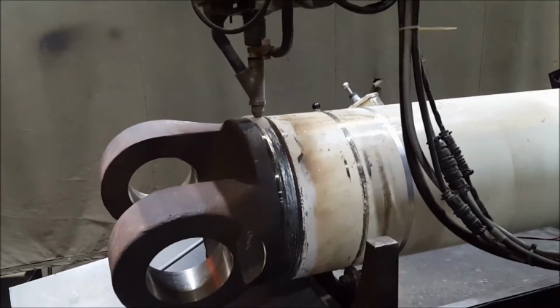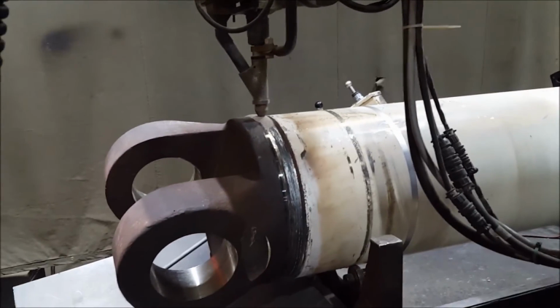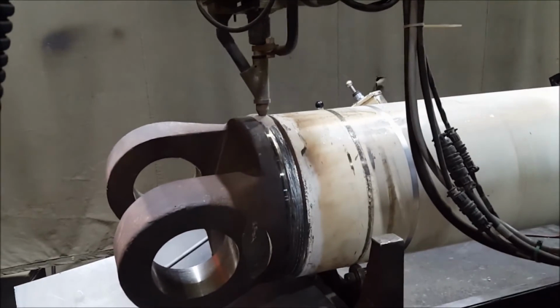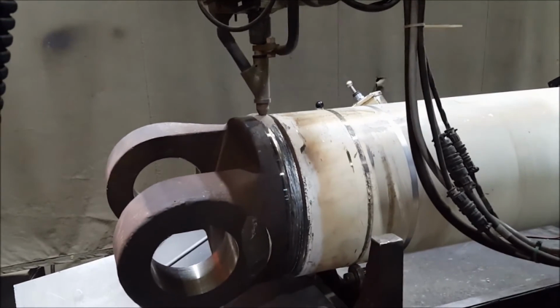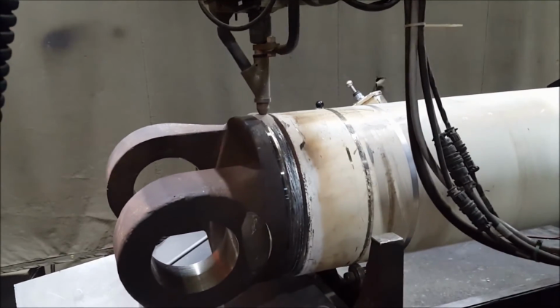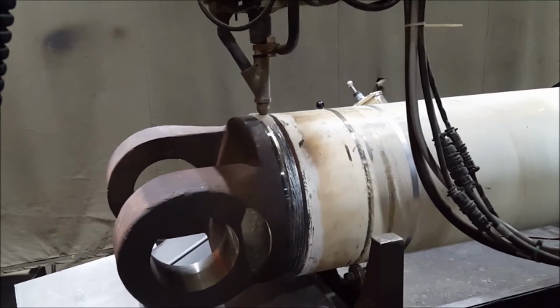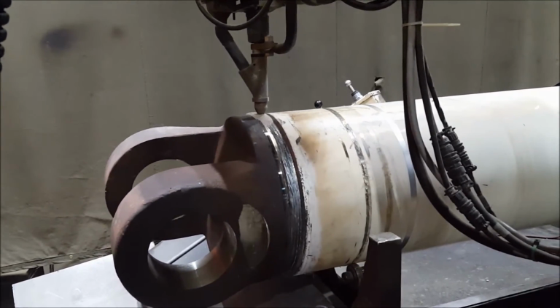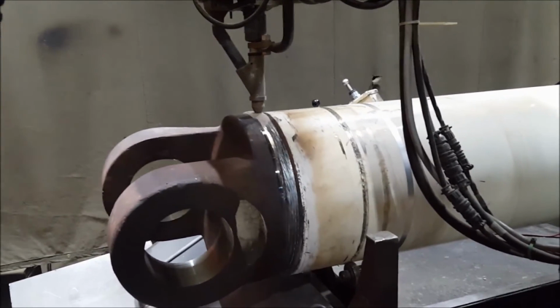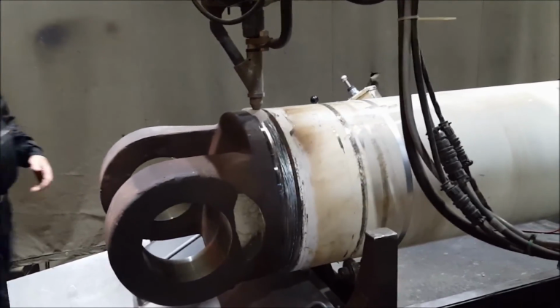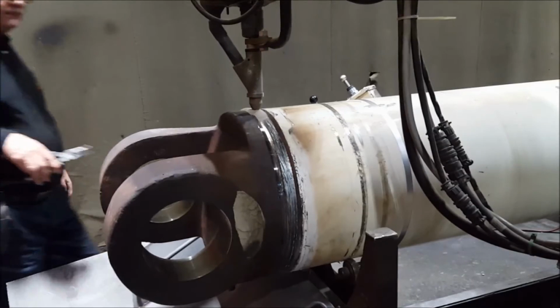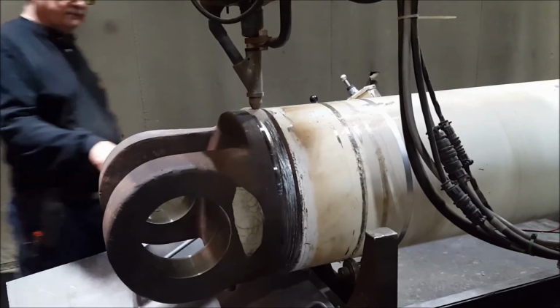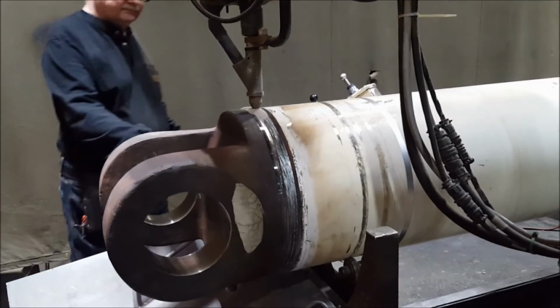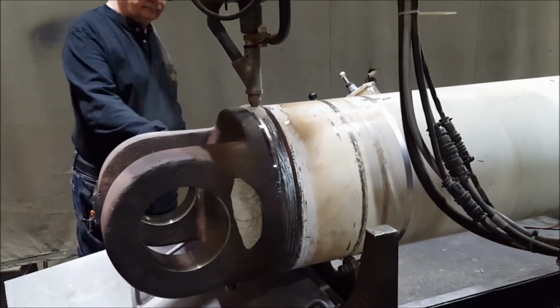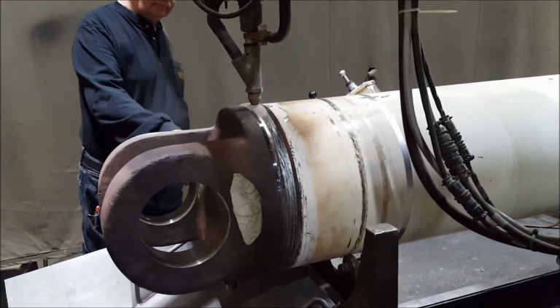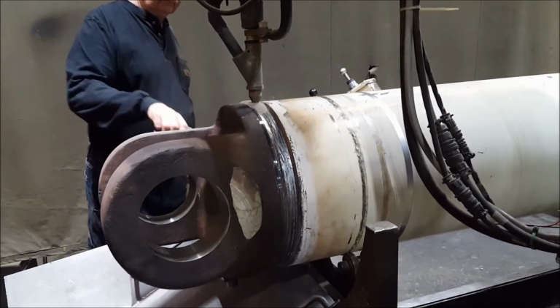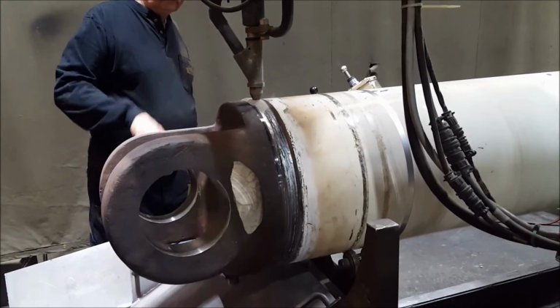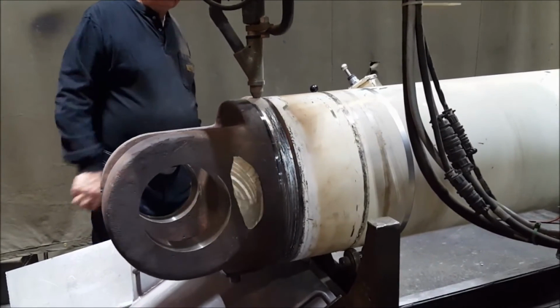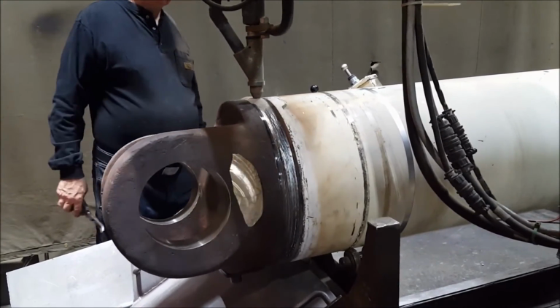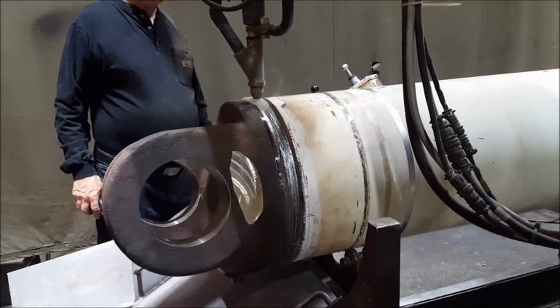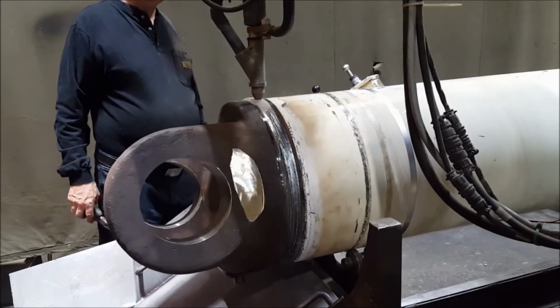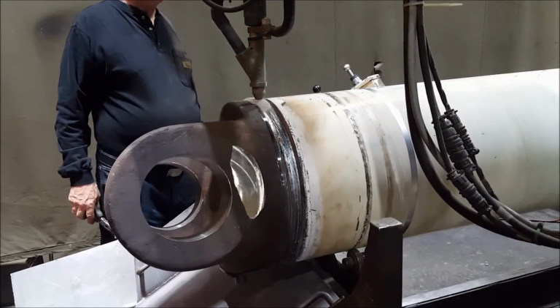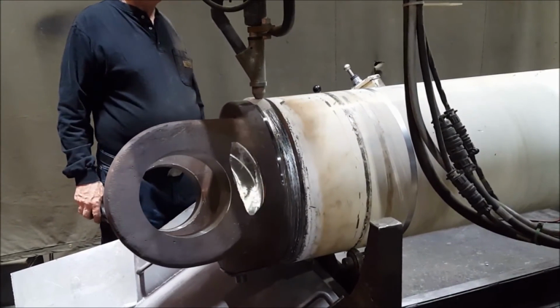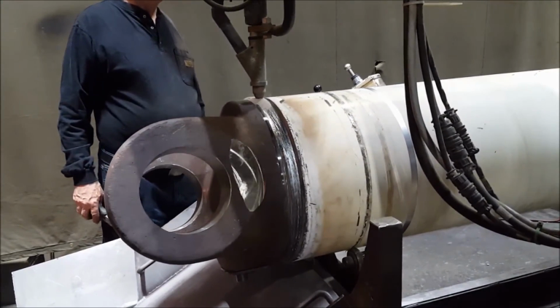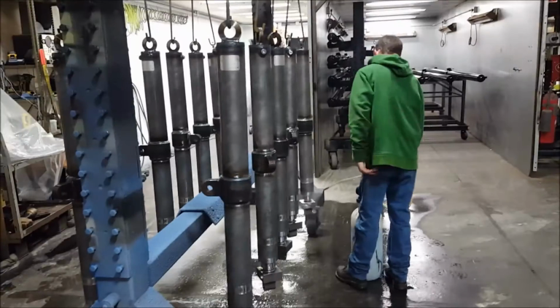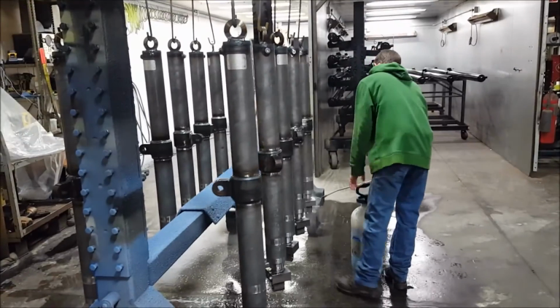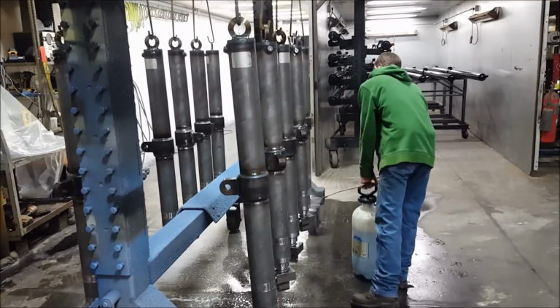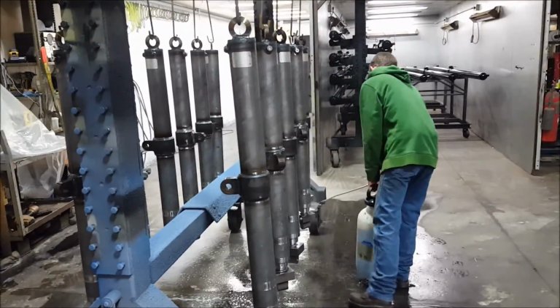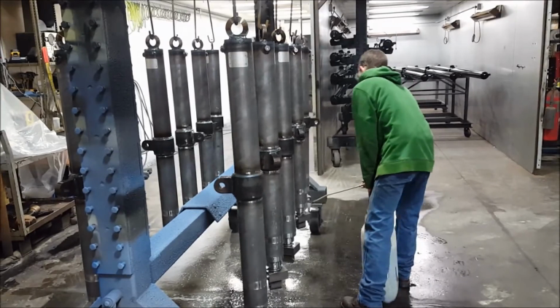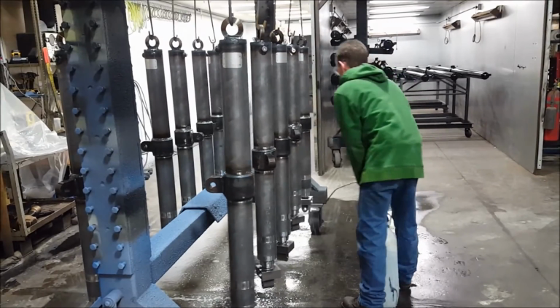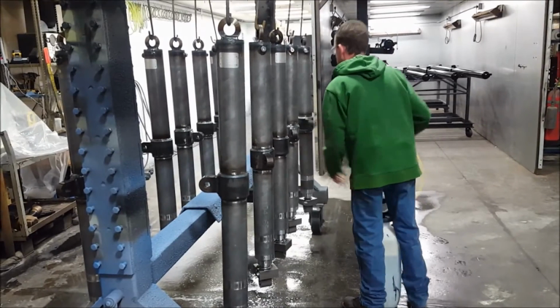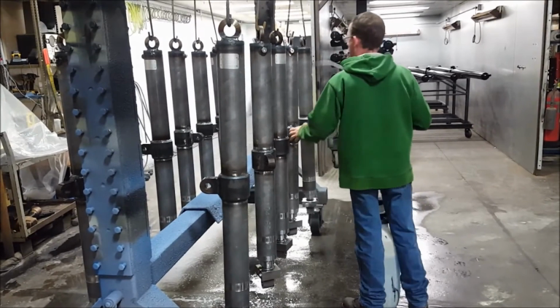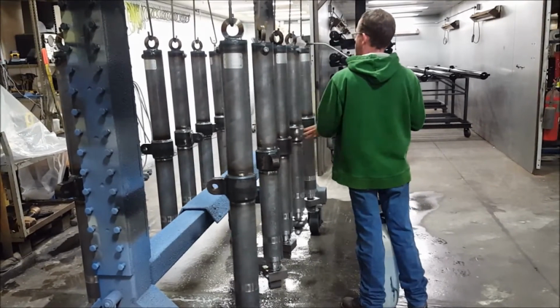We go way beyond one size fits all, with welded designs up to 20 inch bores, tie rods up to 5 inch bores, single and double acting telescopic cylinders, and stroke lengths up to 50 feet.